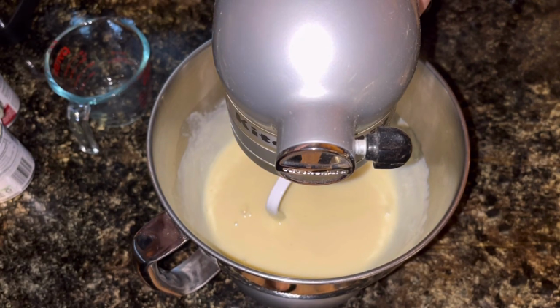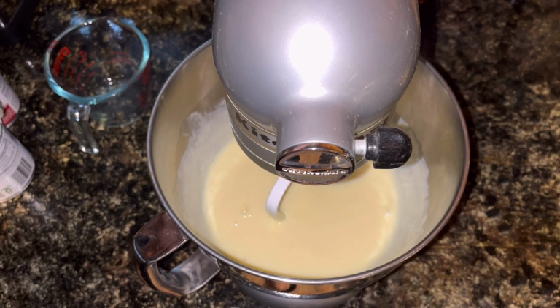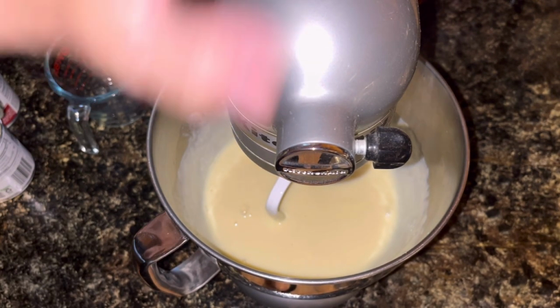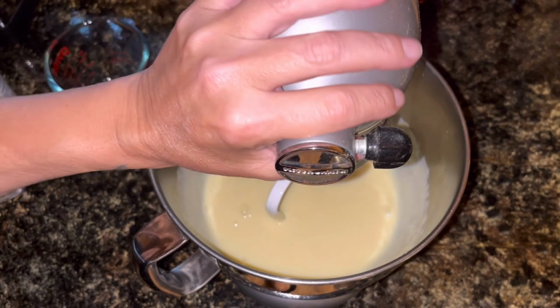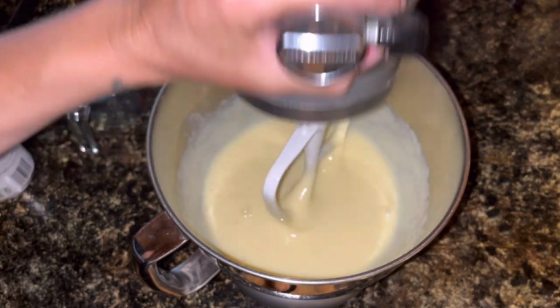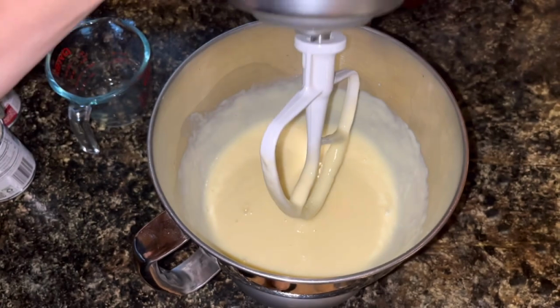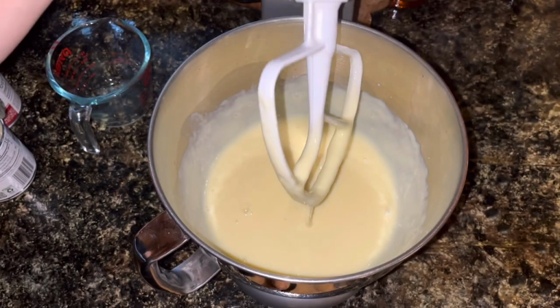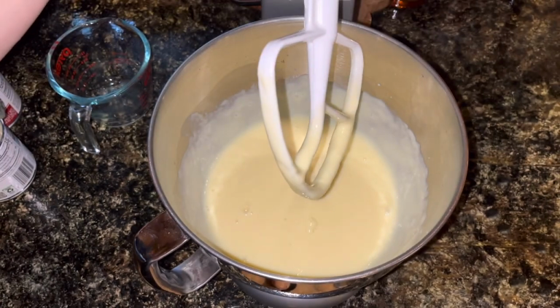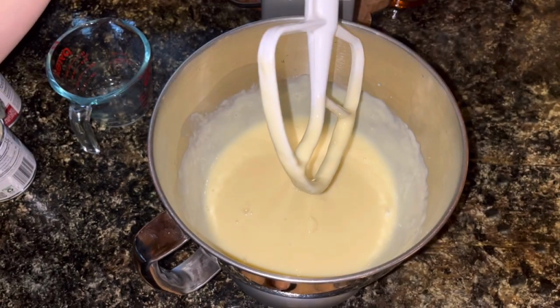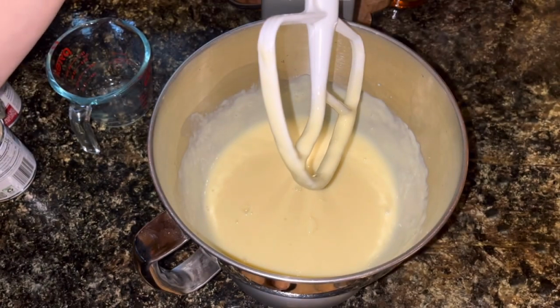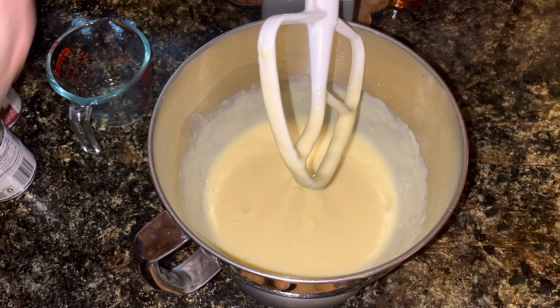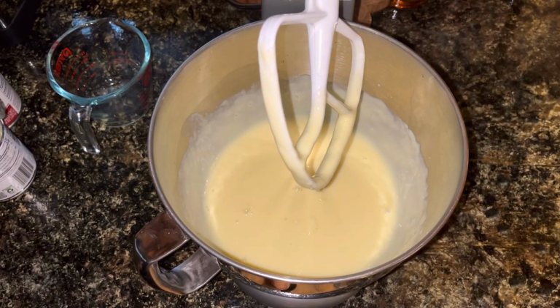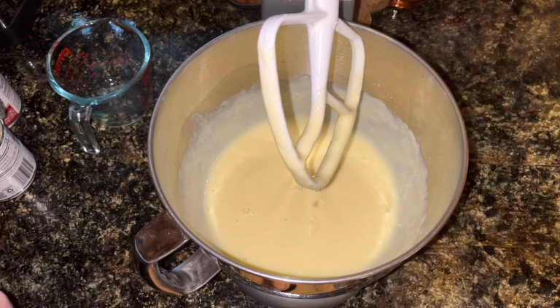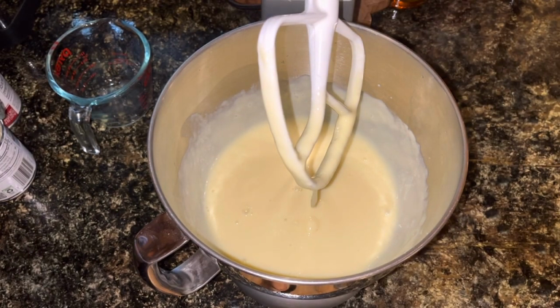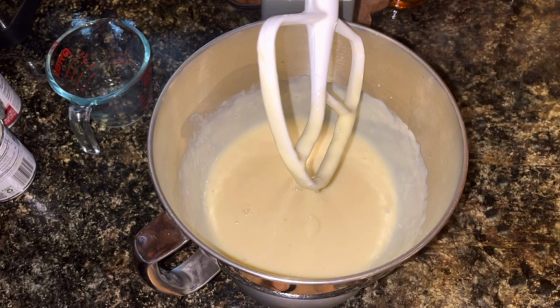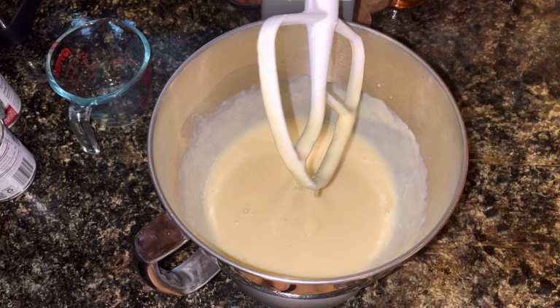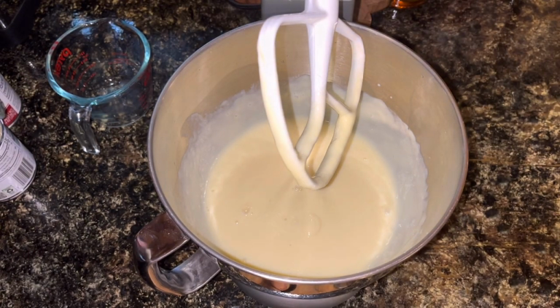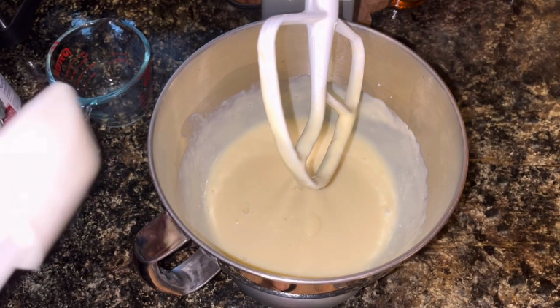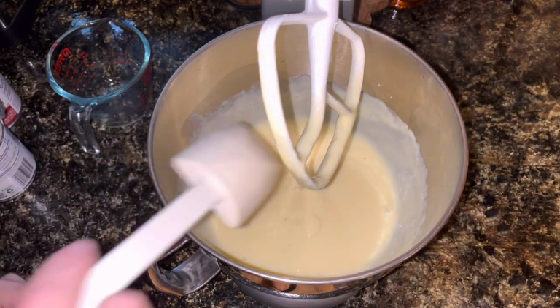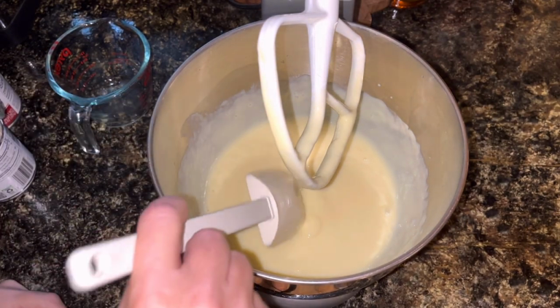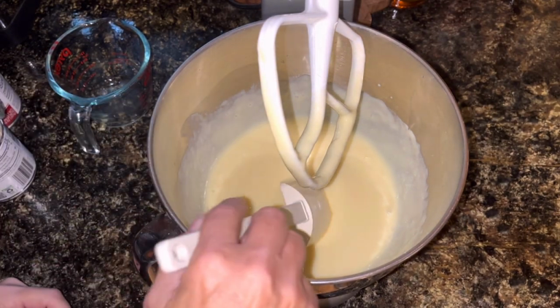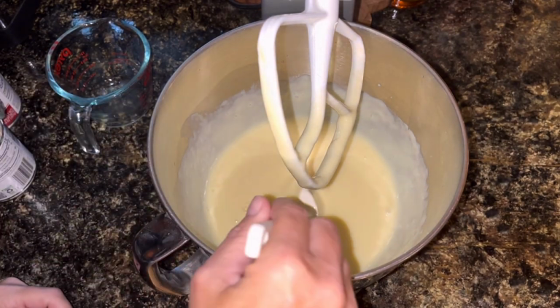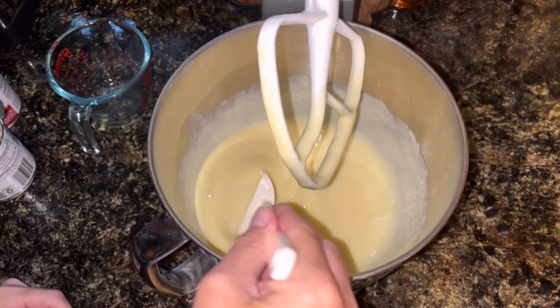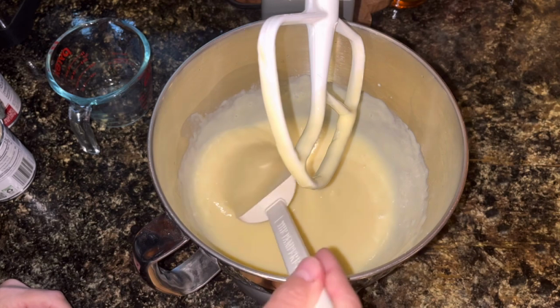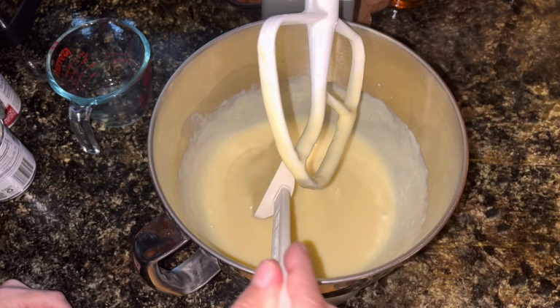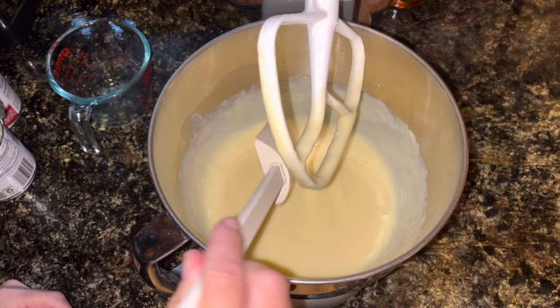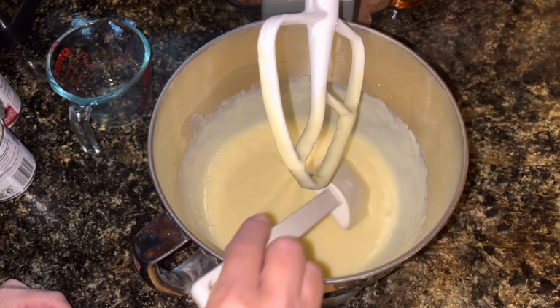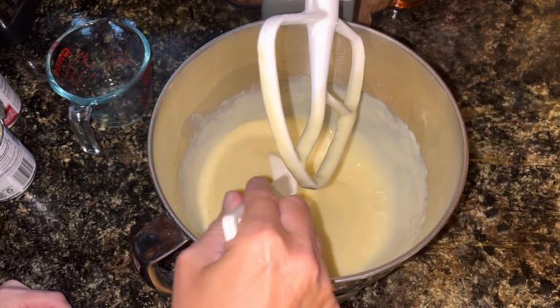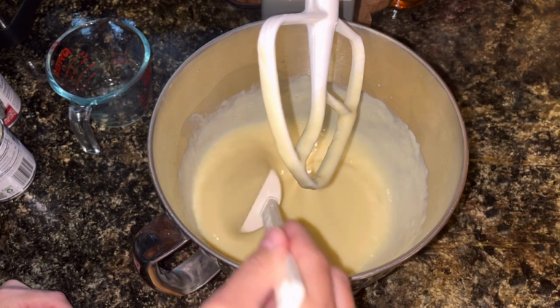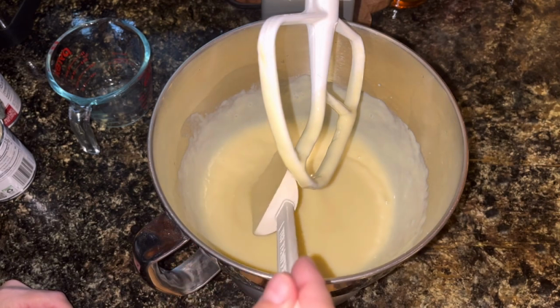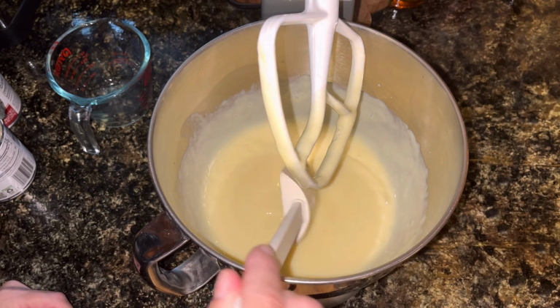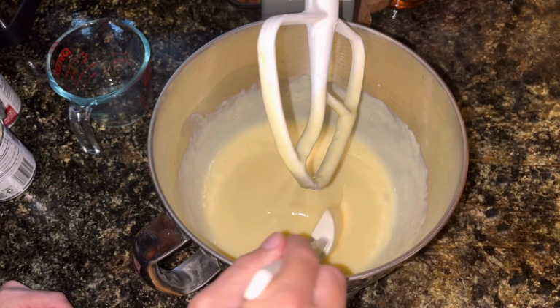Okay, check that — it looks pretty smooth, seems pretty smooth.